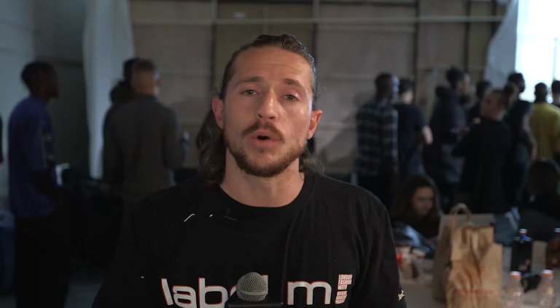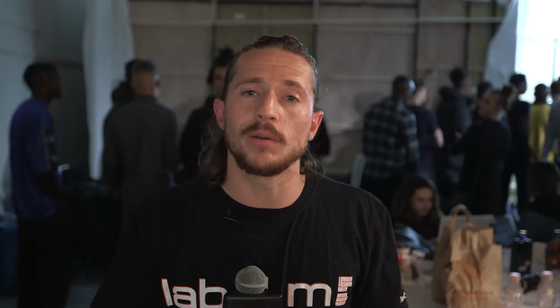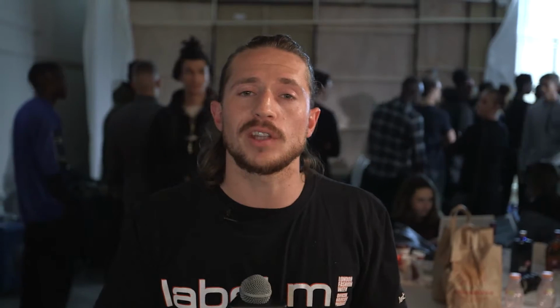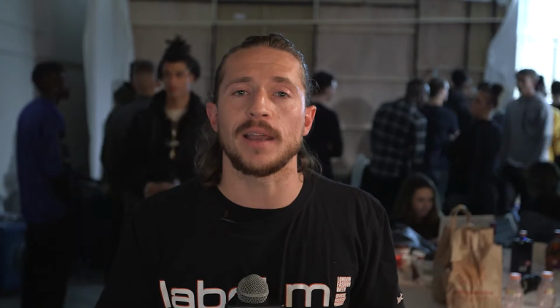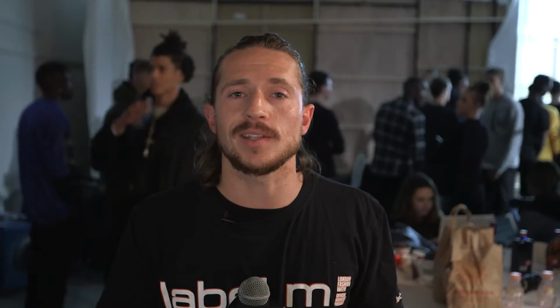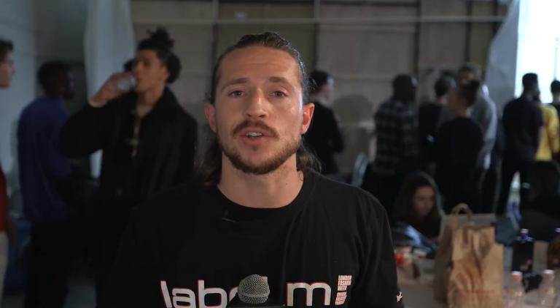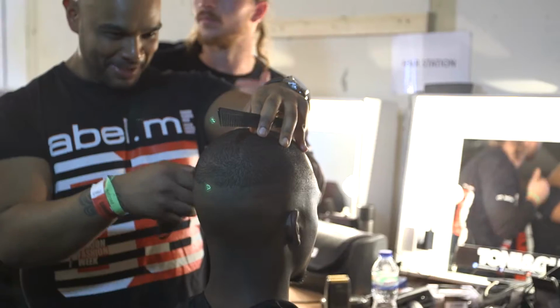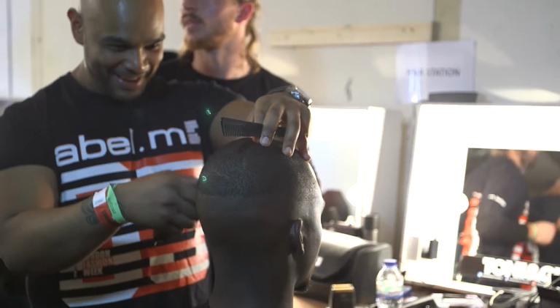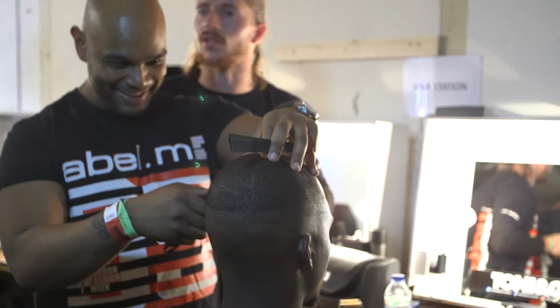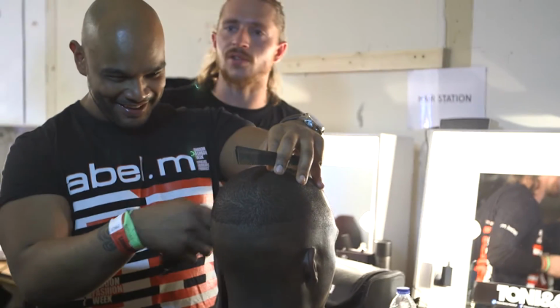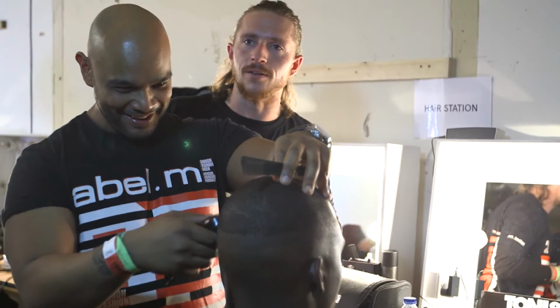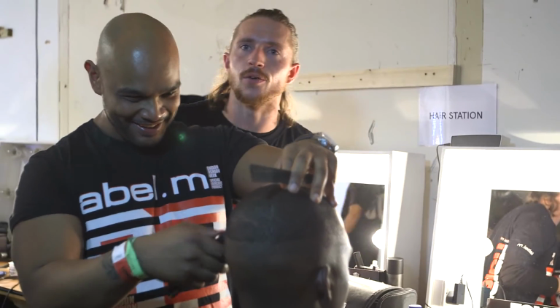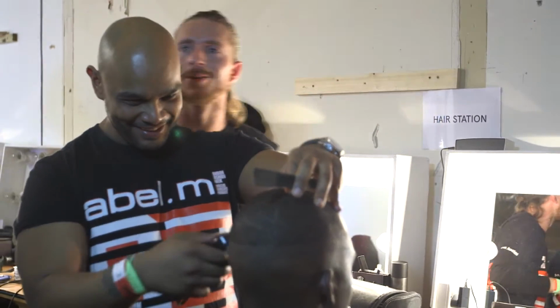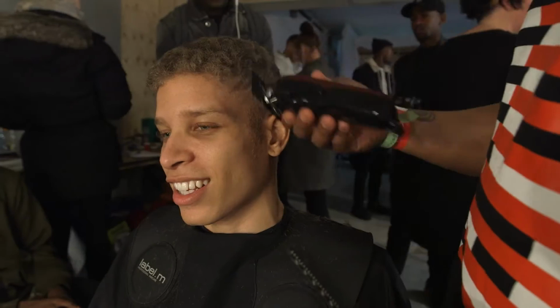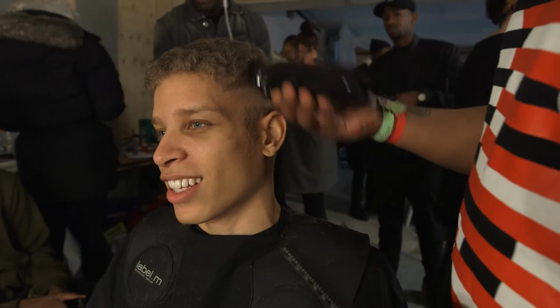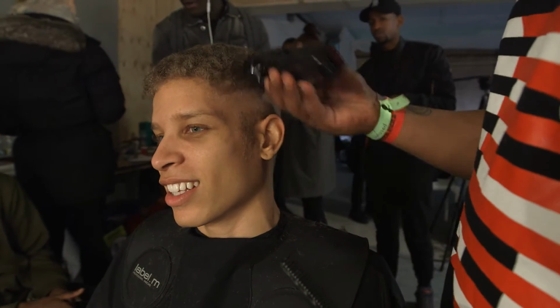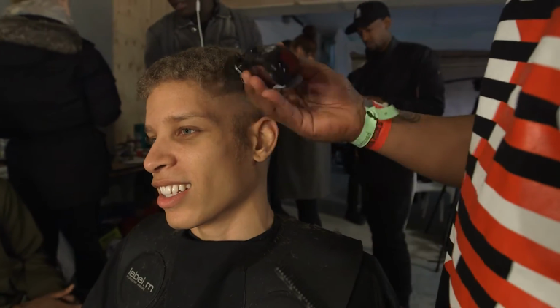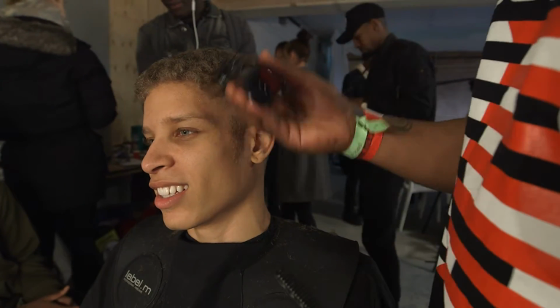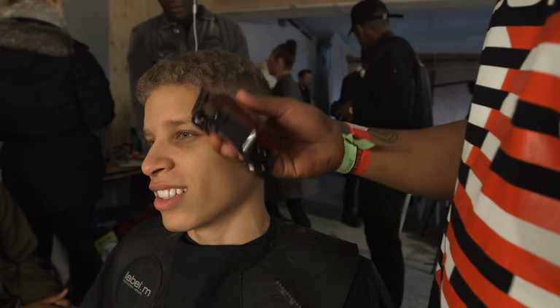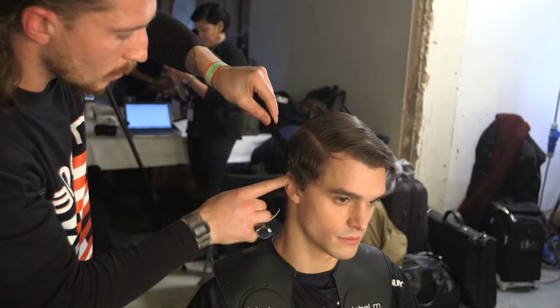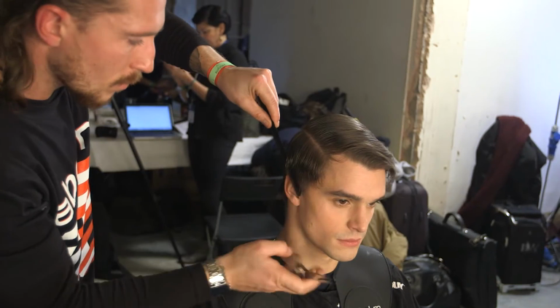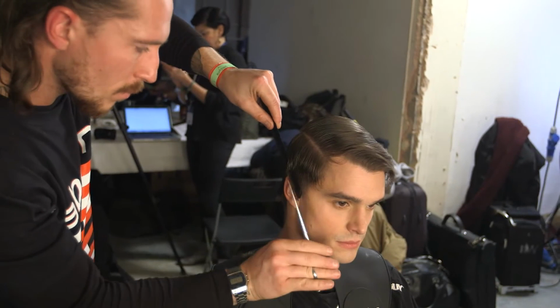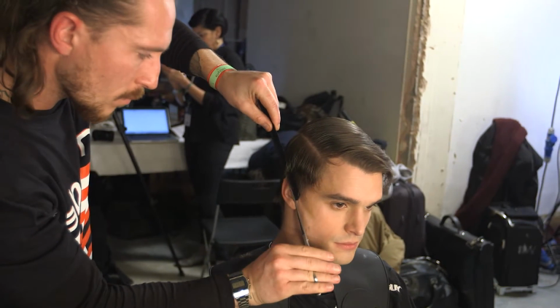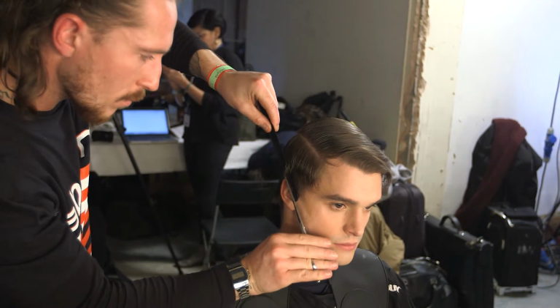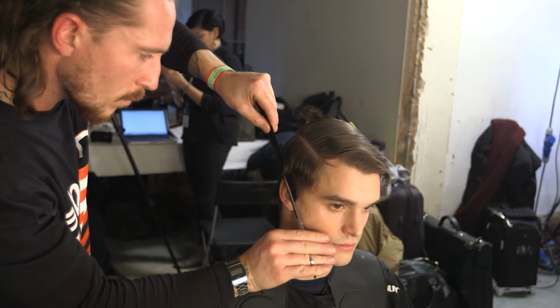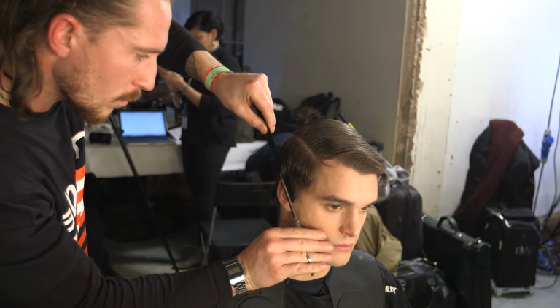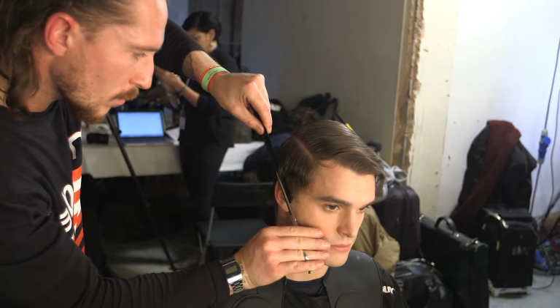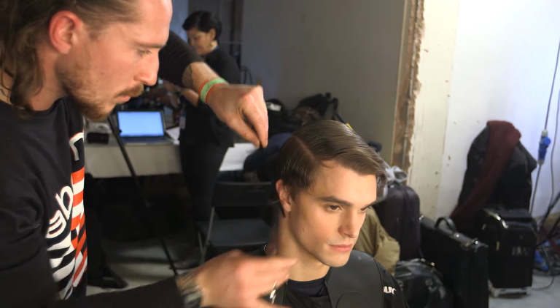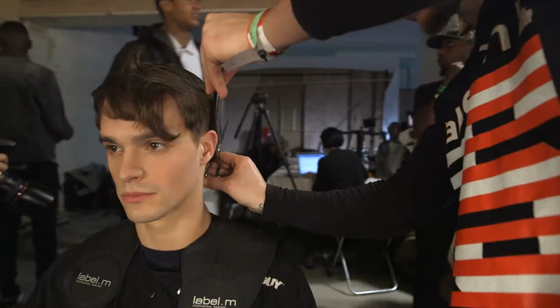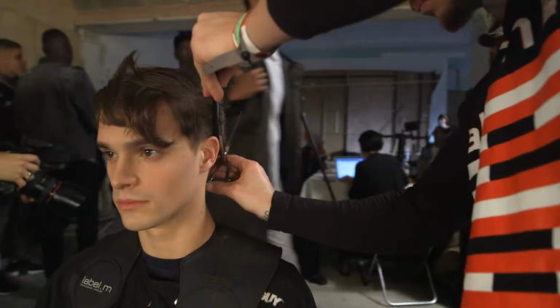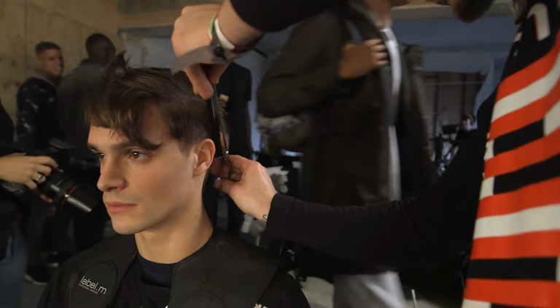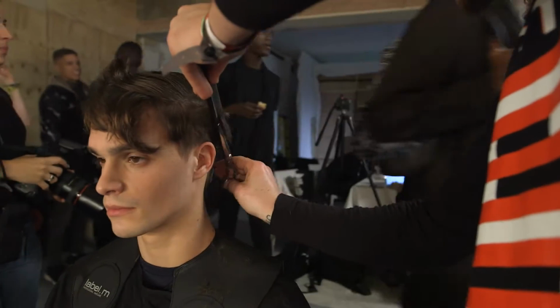We're working with lots of different lengths and textures. So the guys with short hair, we're working with tight fades for the sides and back. The guys with long hair, really just working with how they would wear their hair on a day-to-day basis.